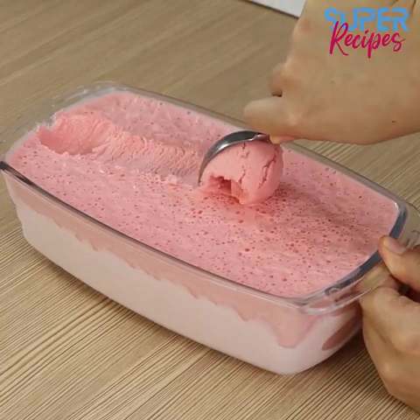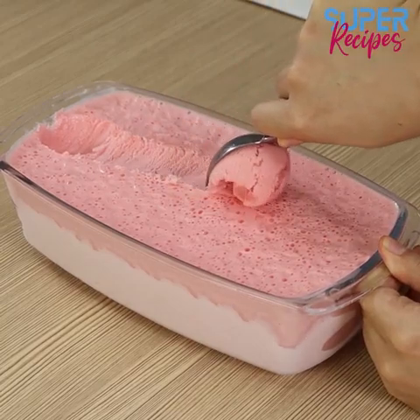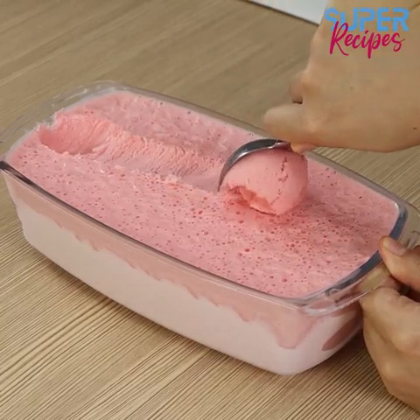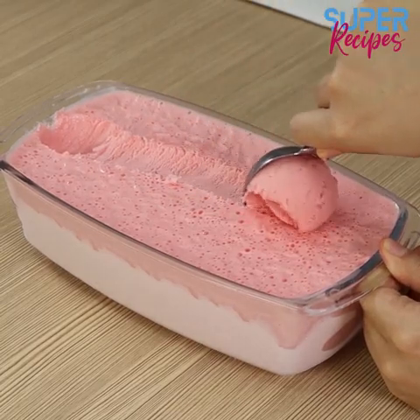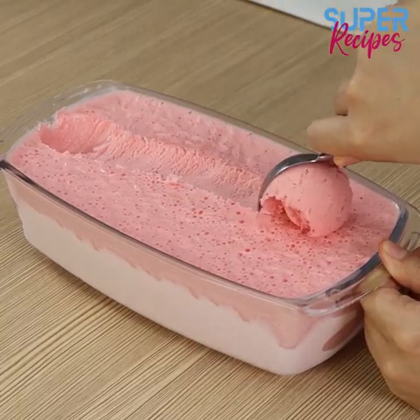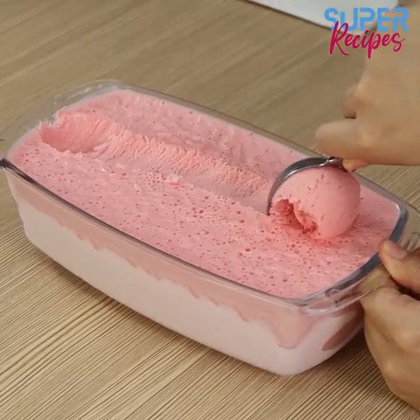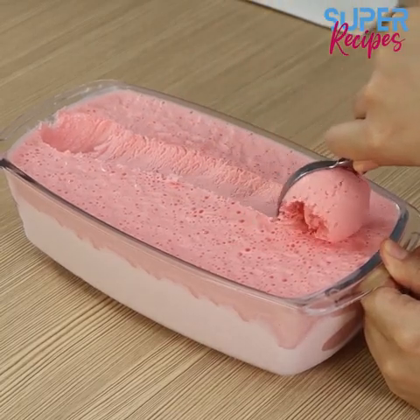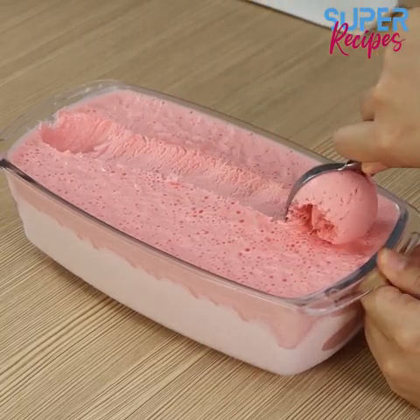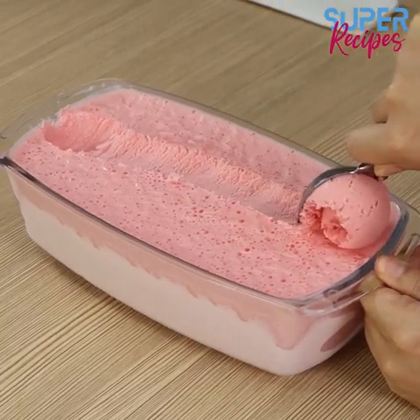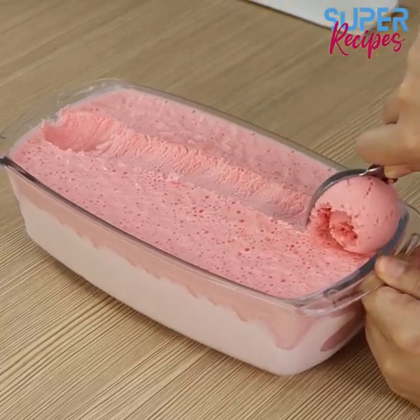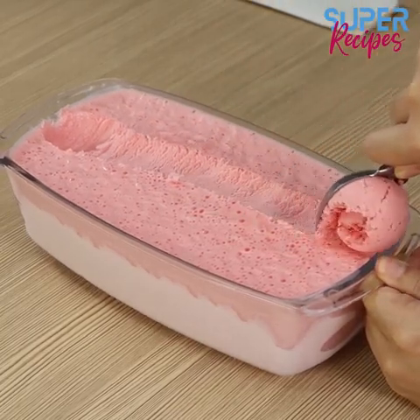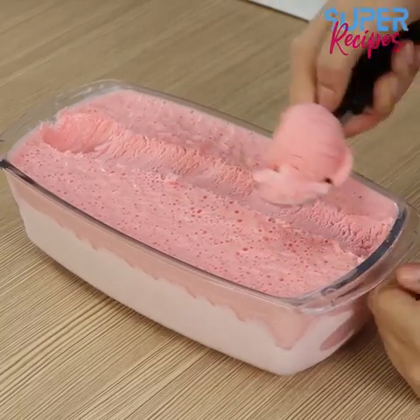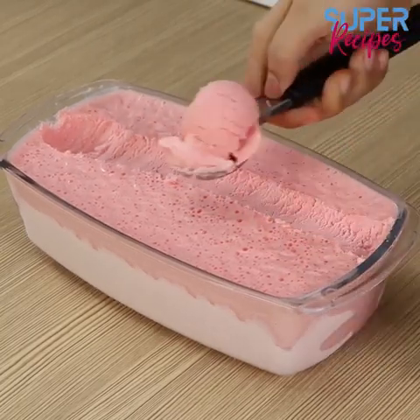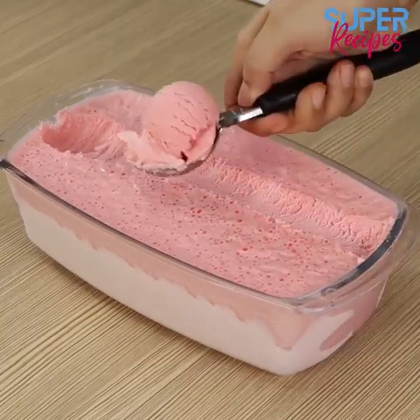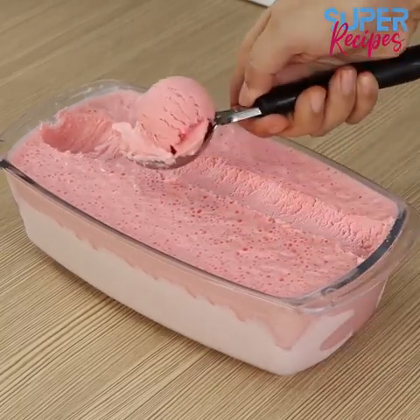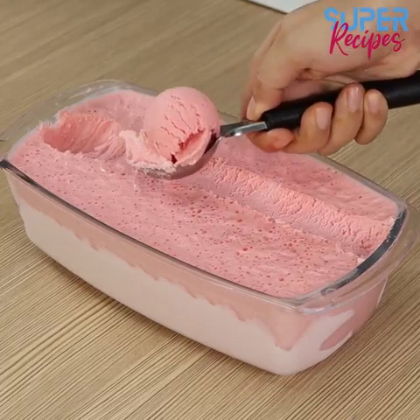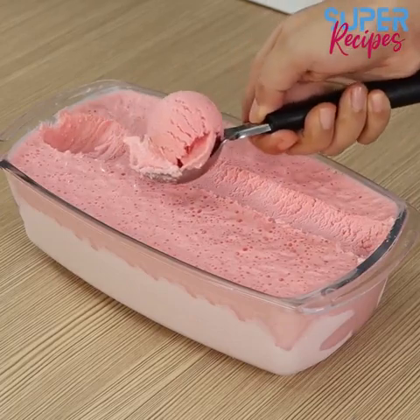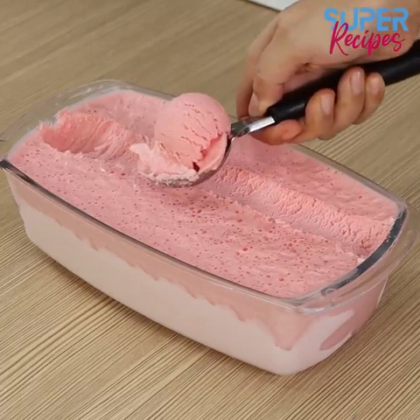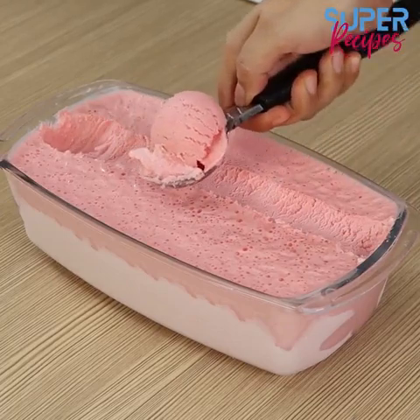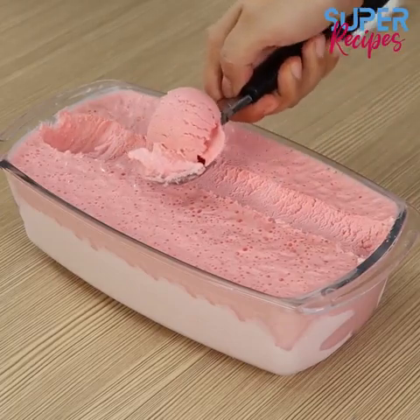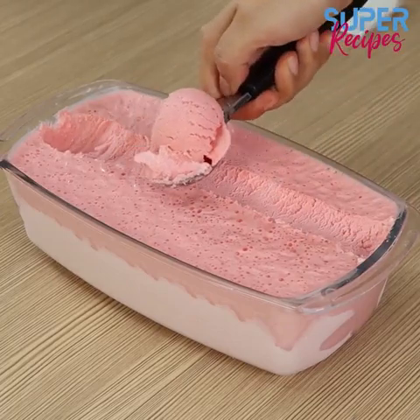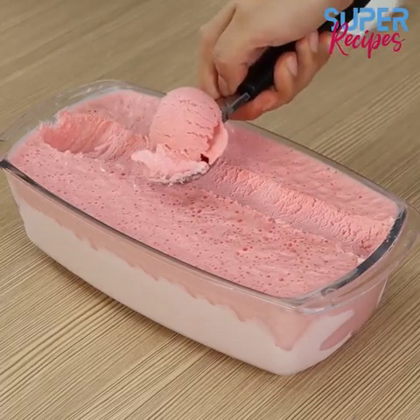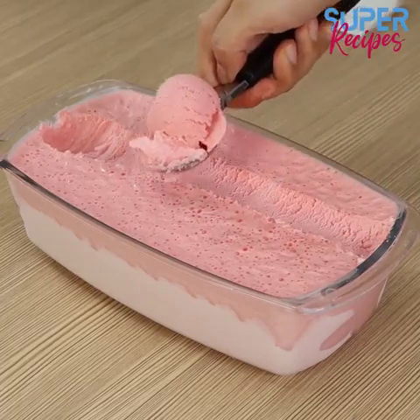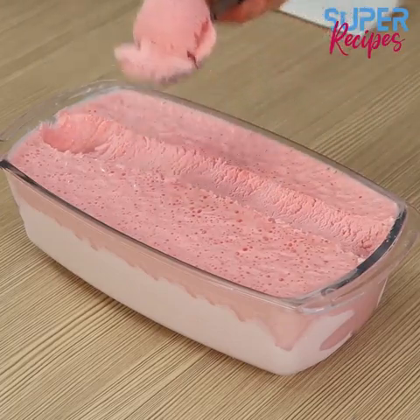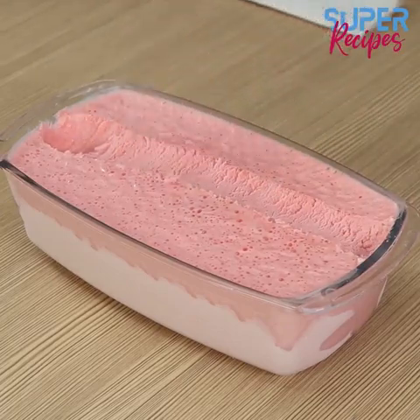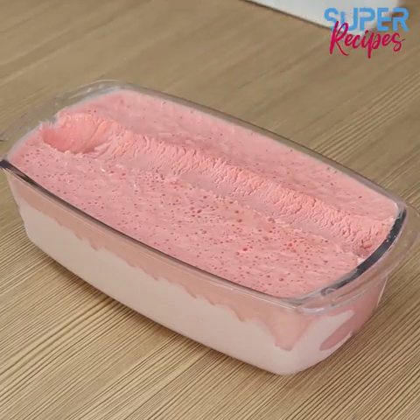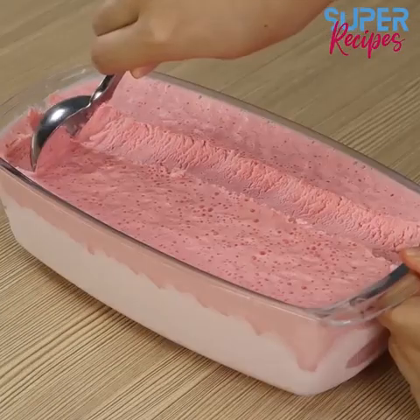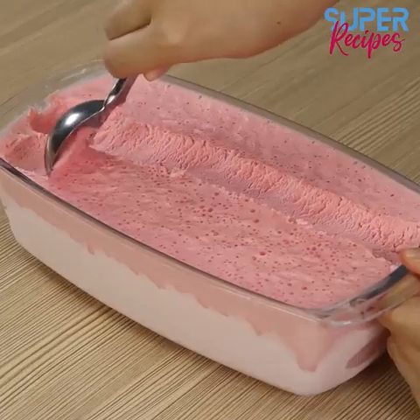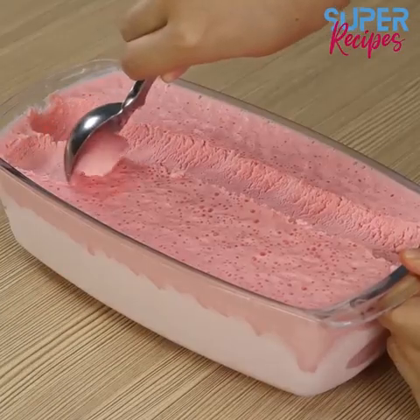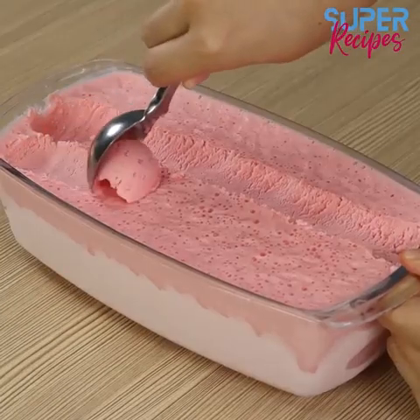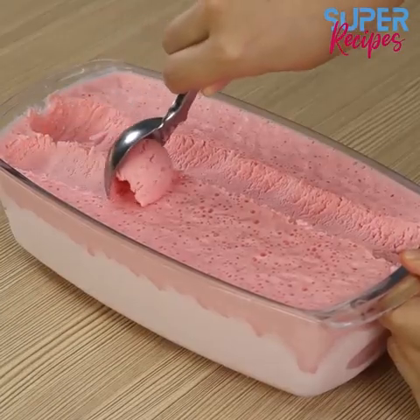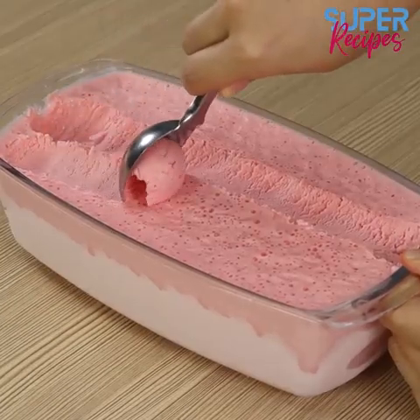I really hope you liked our recipe. Now I'm going to reply to your comments and thank you for sharing our recipe. See you in the next video. Bye-bye!